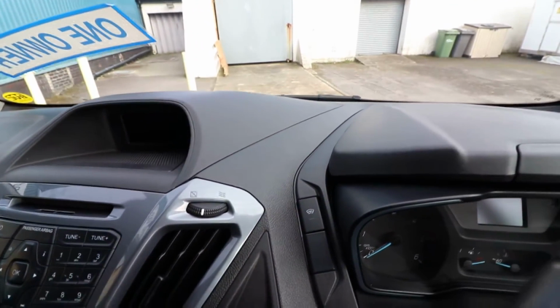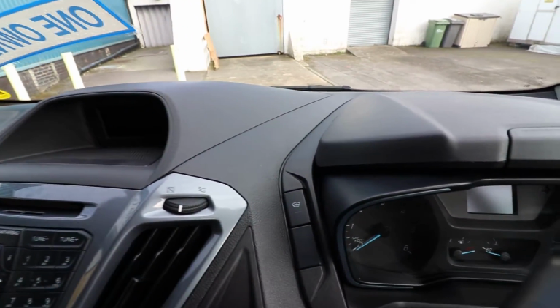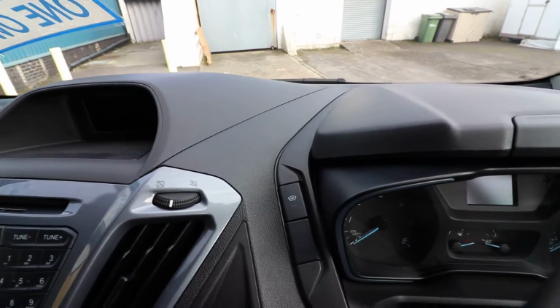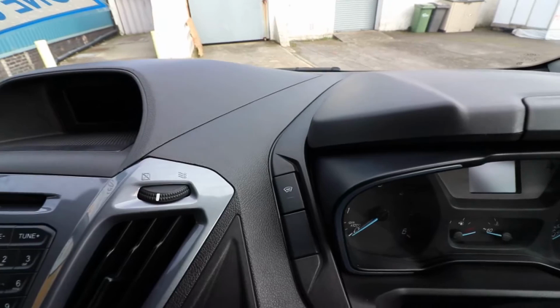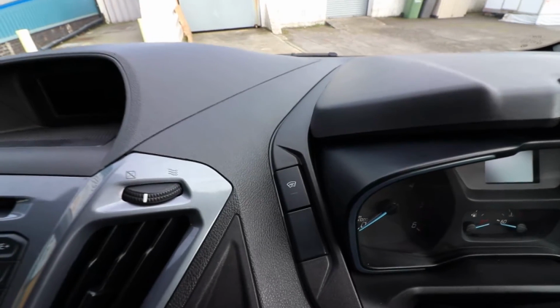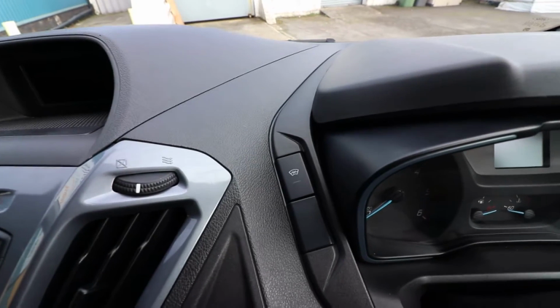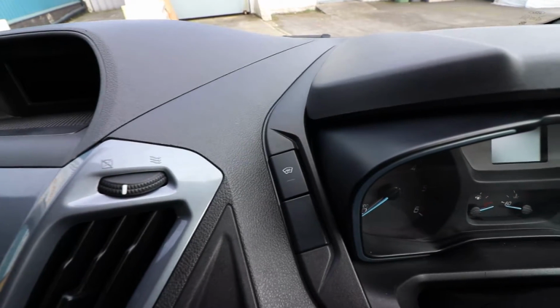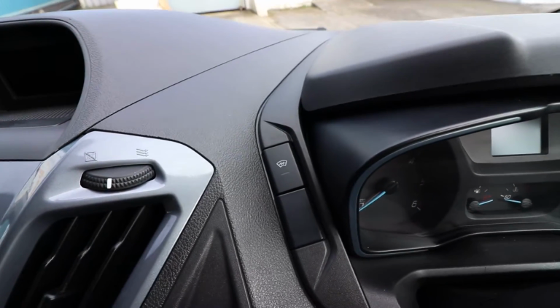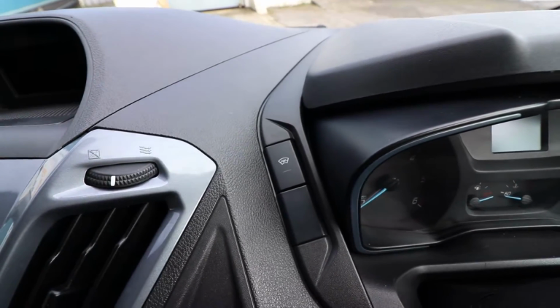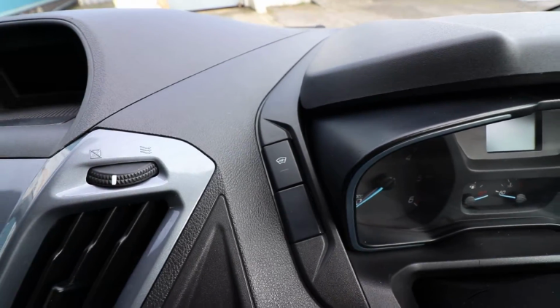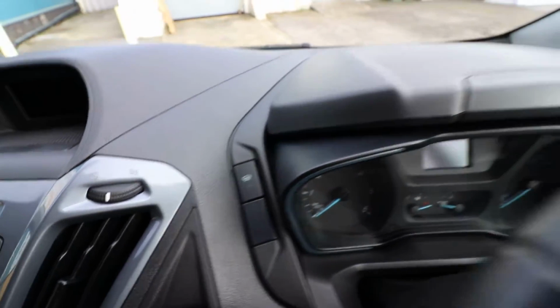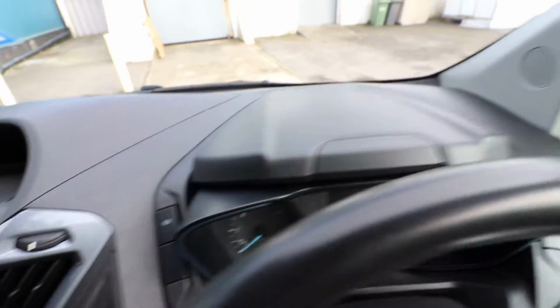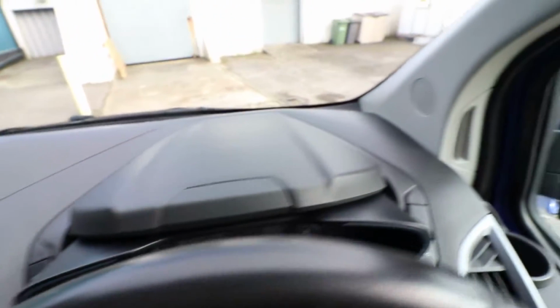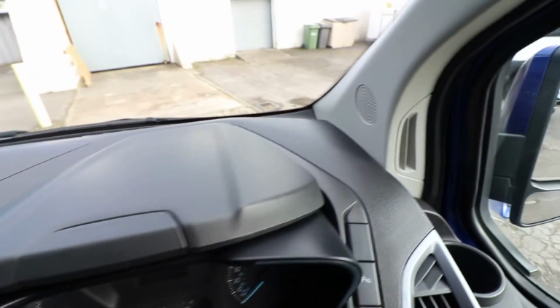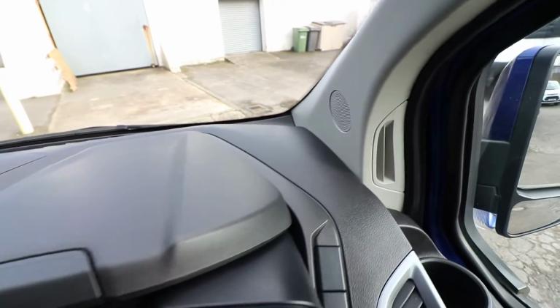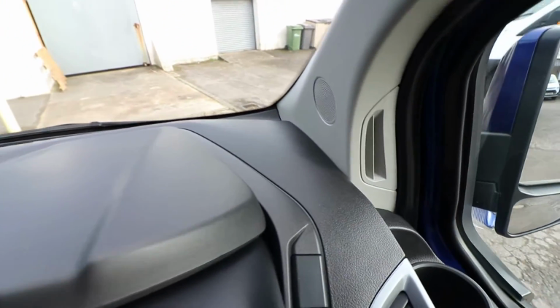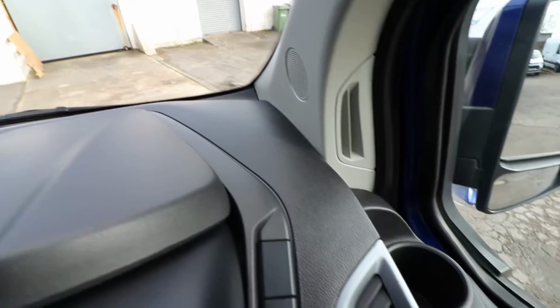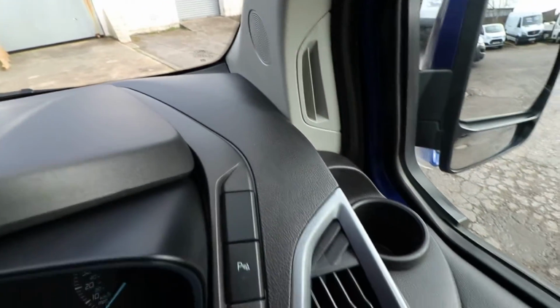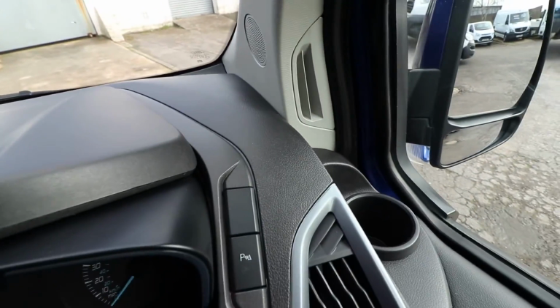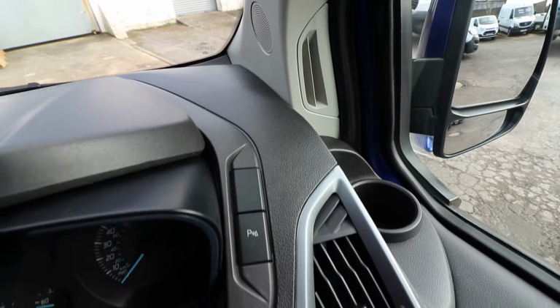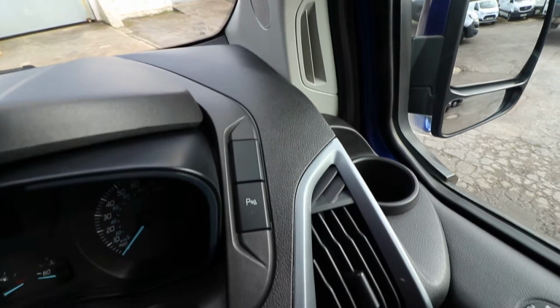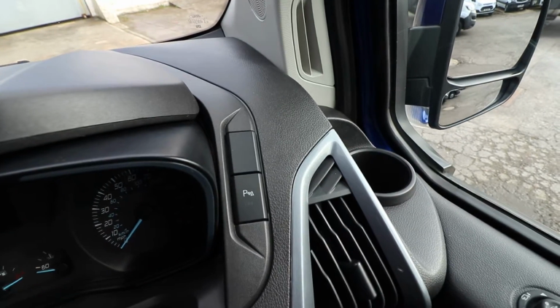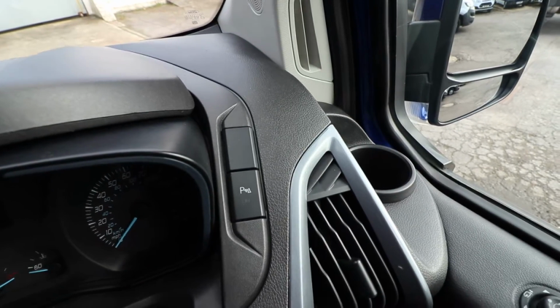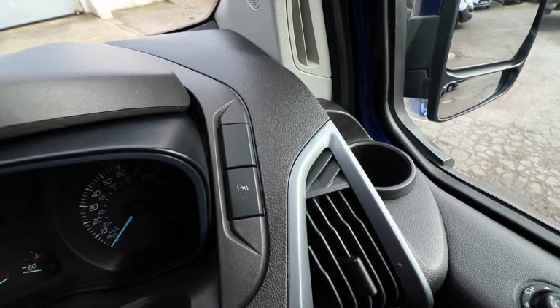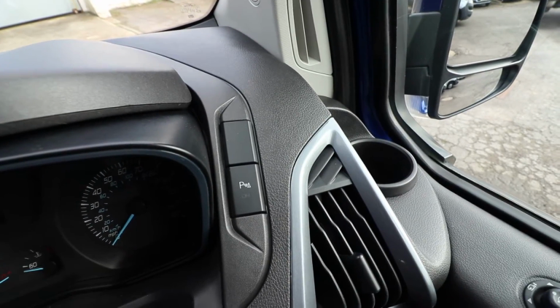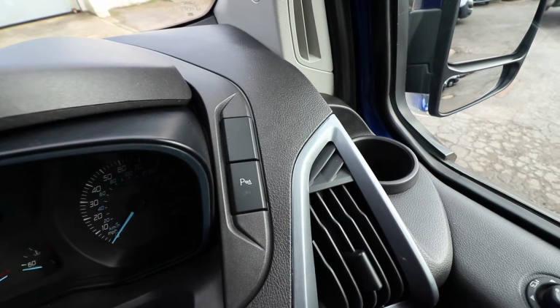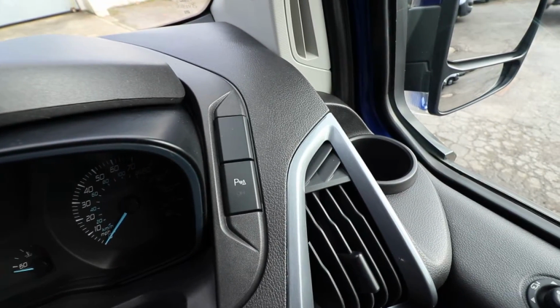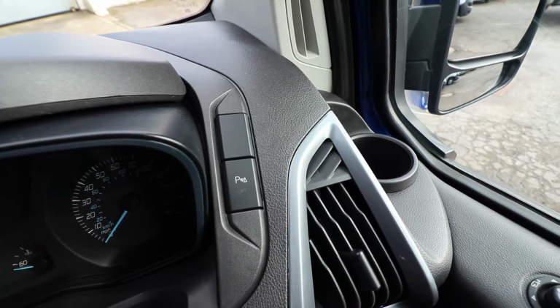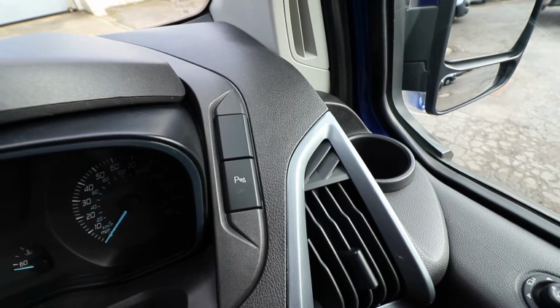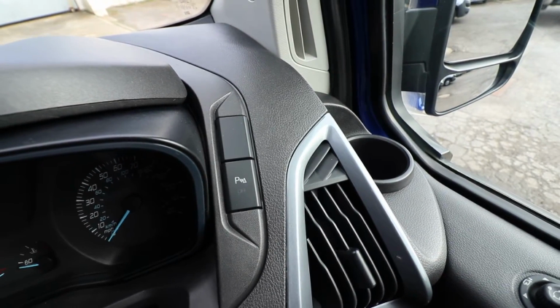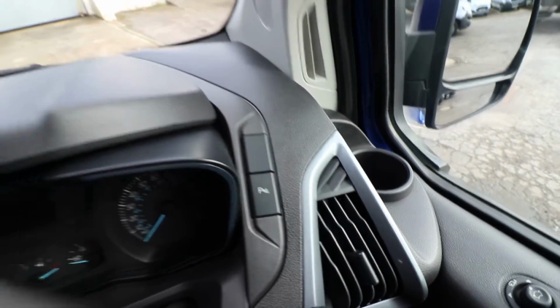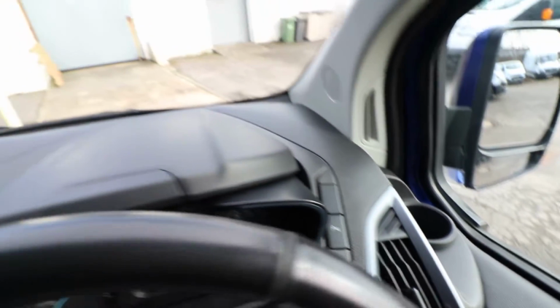This is where you can turn on your heated windscreen, and then on the other side that is where you can turn your parking sensors off if you wanted to.